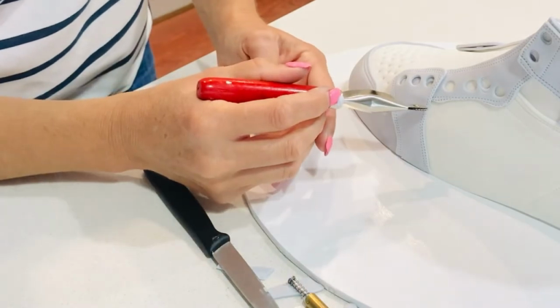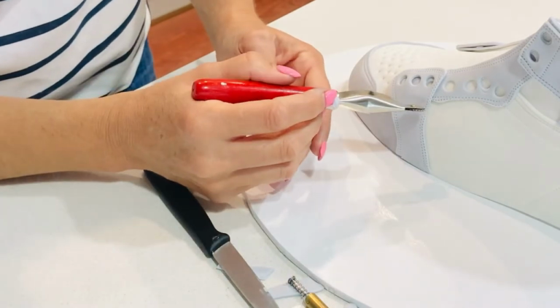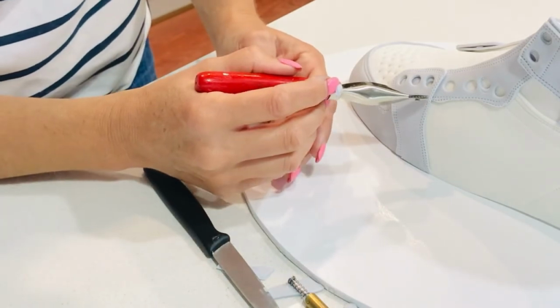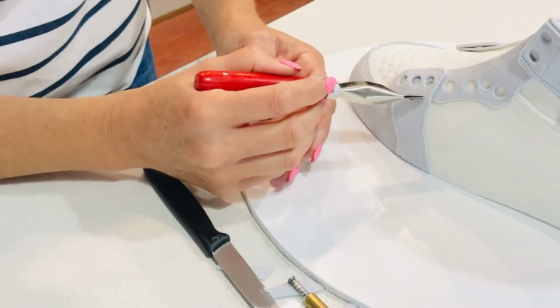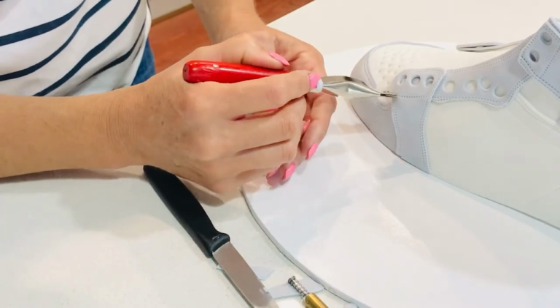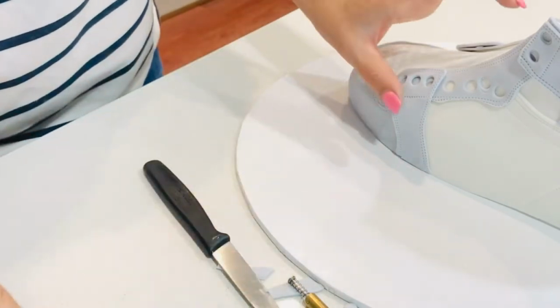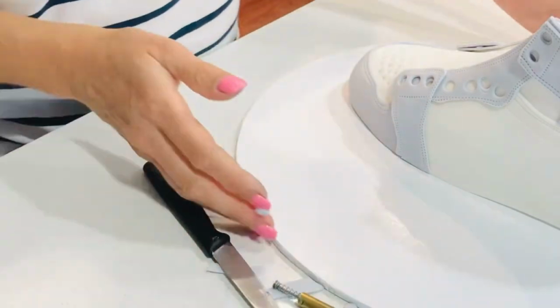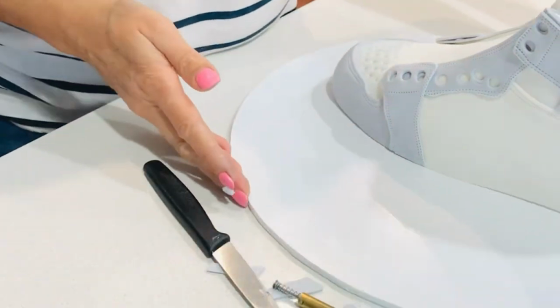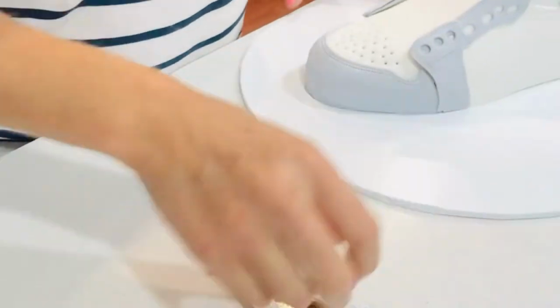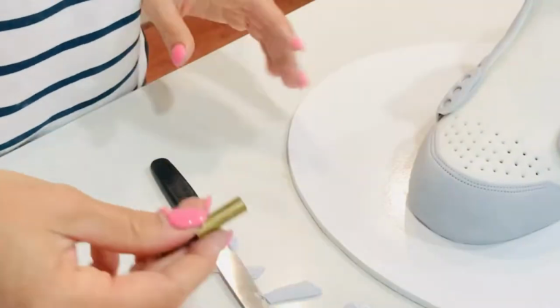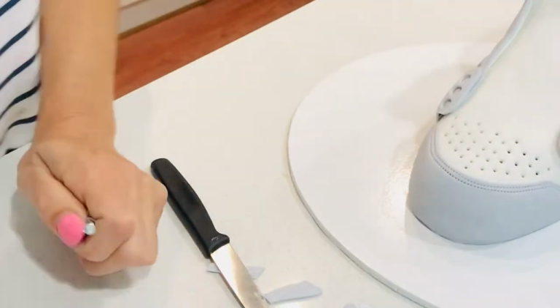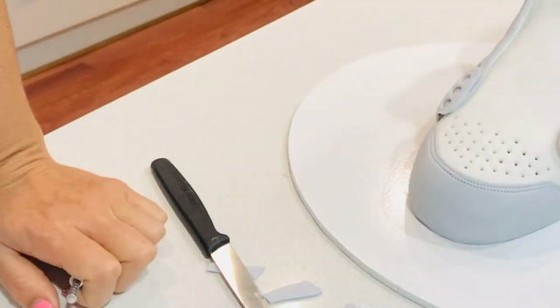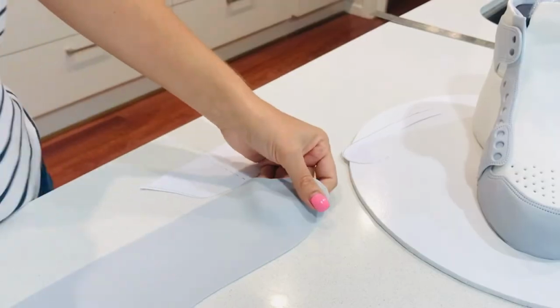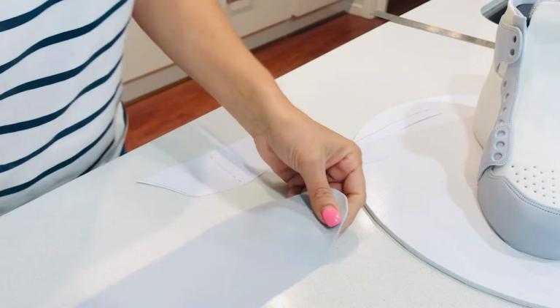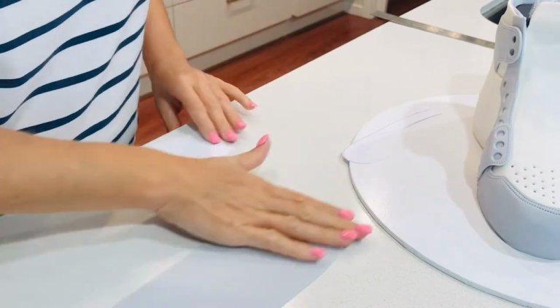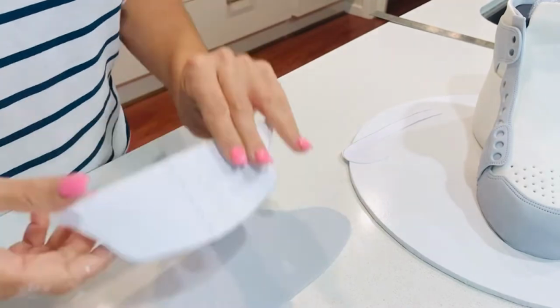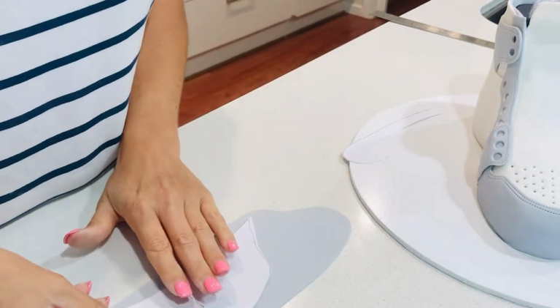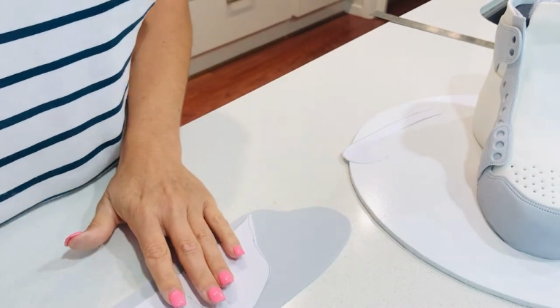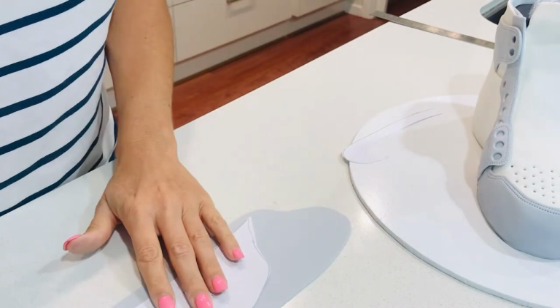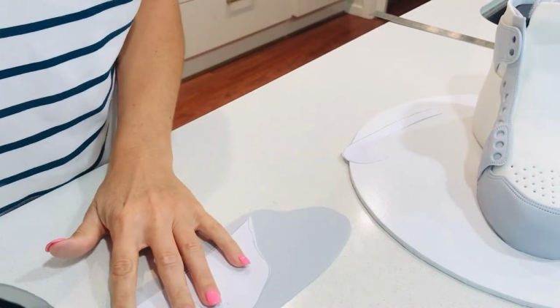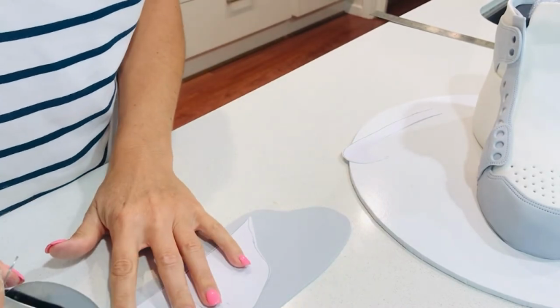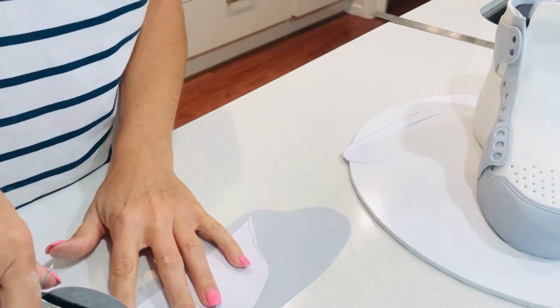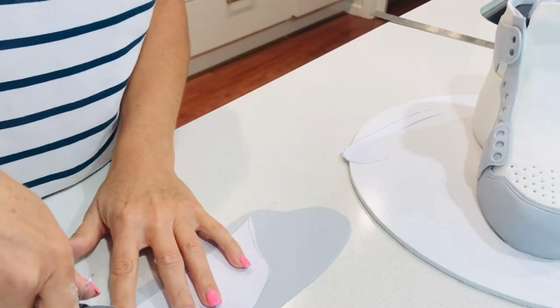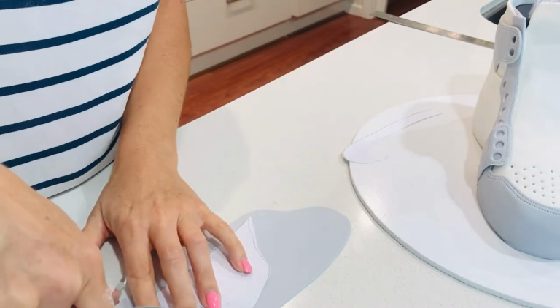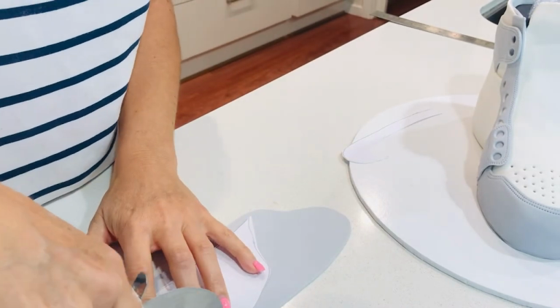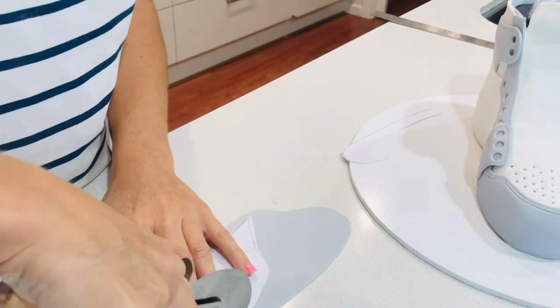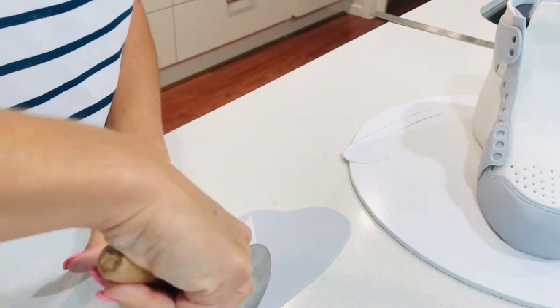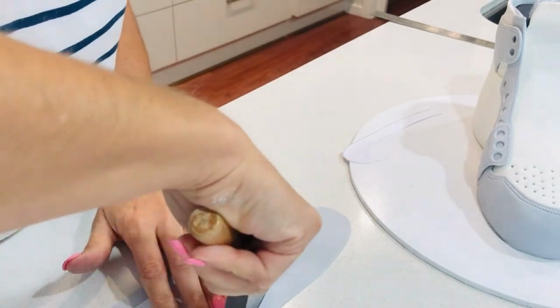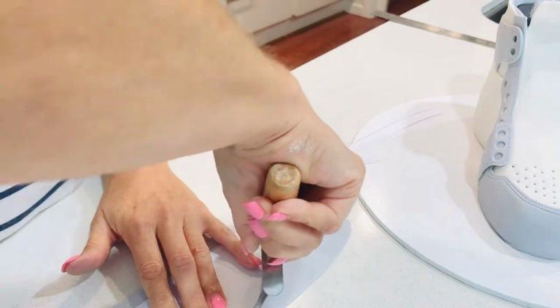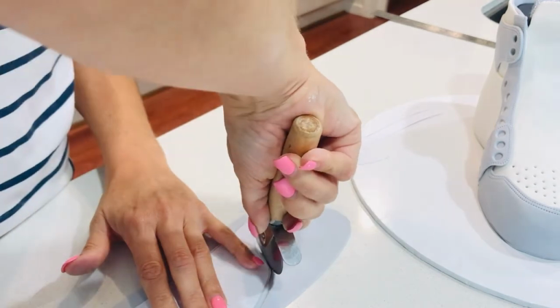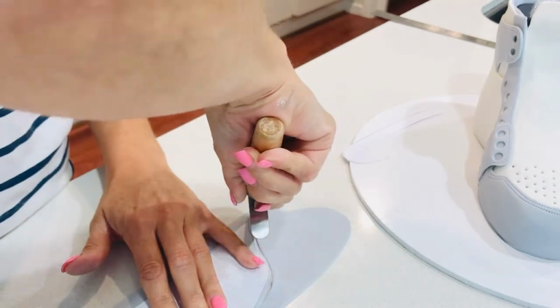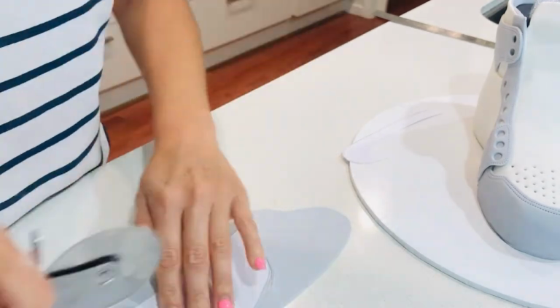It doesn't match exactly on the other side, but you can only see one side of the shoe at a time, so we can get away with that. It will still work in the end.